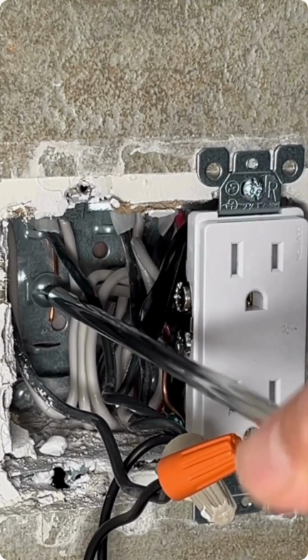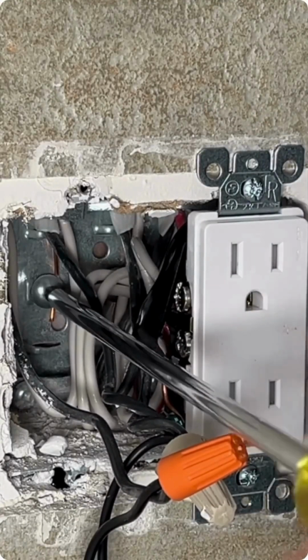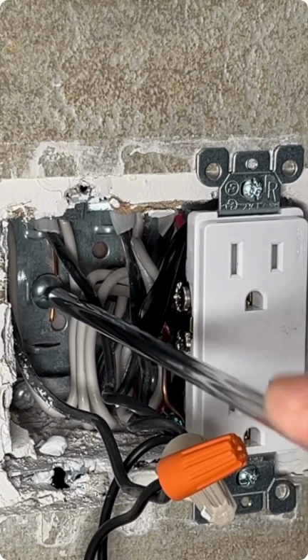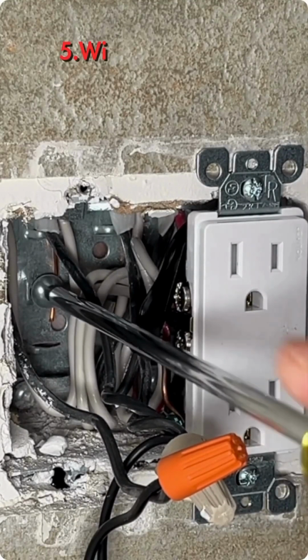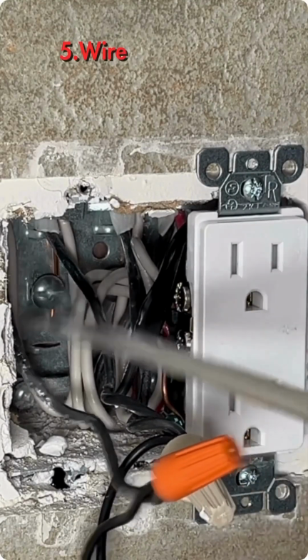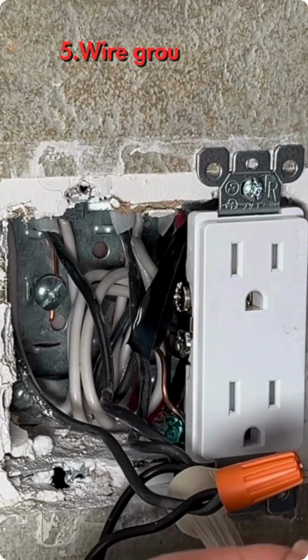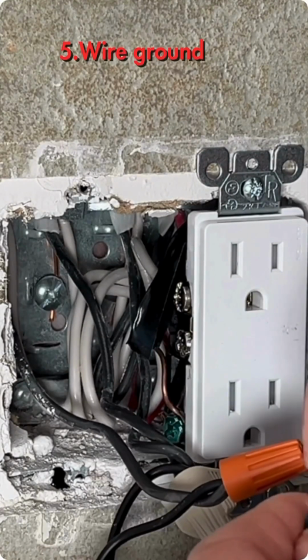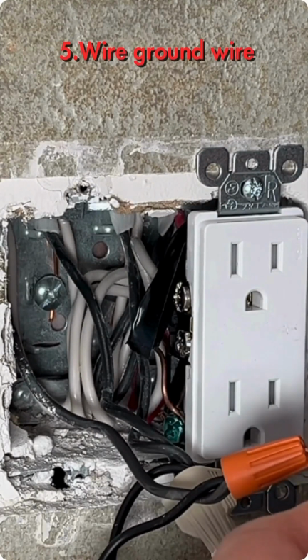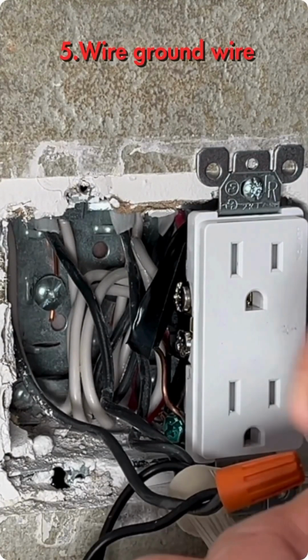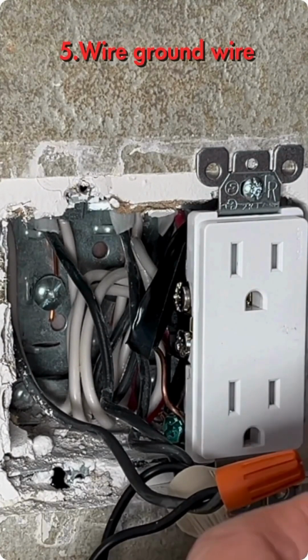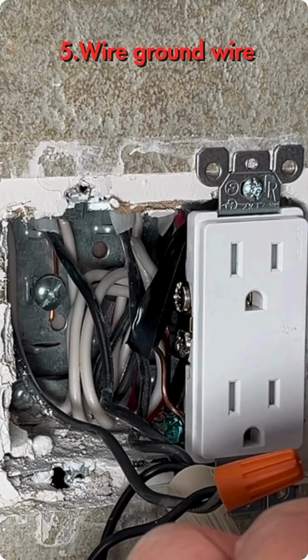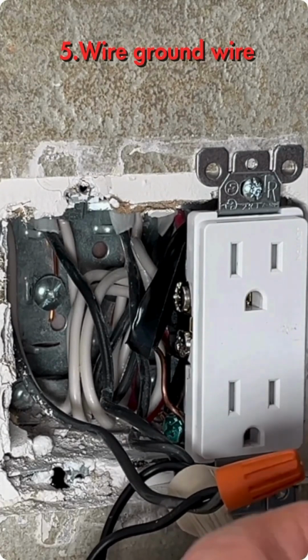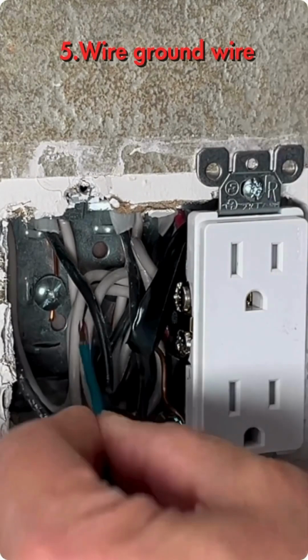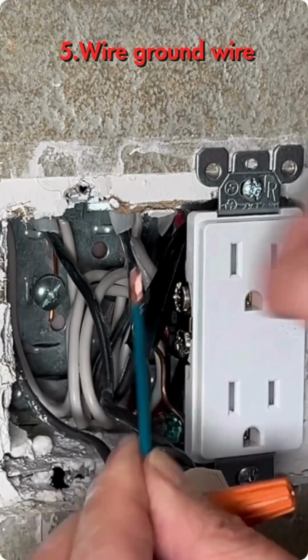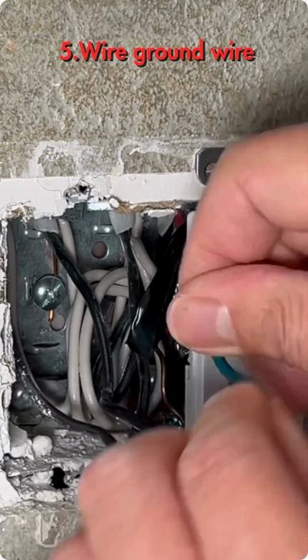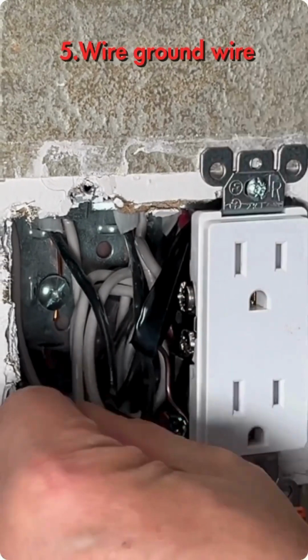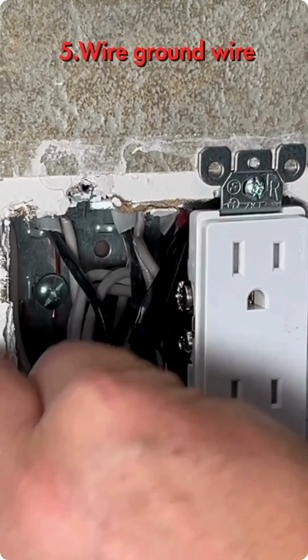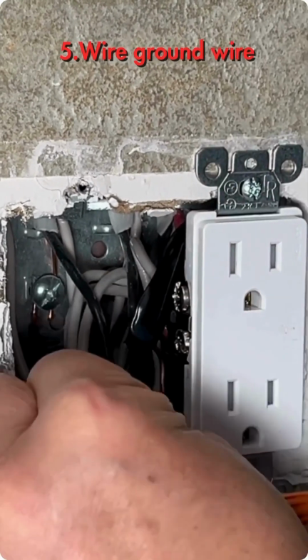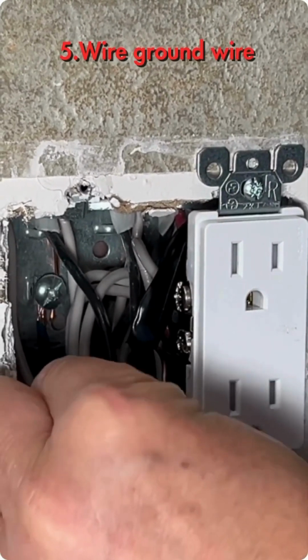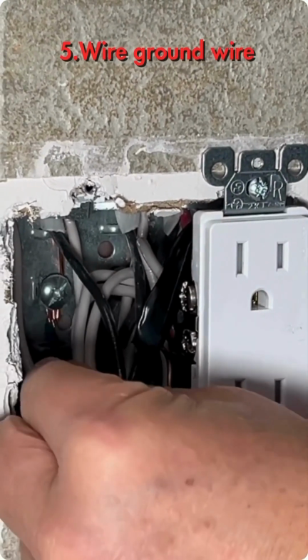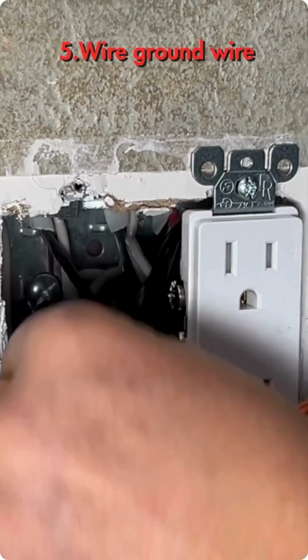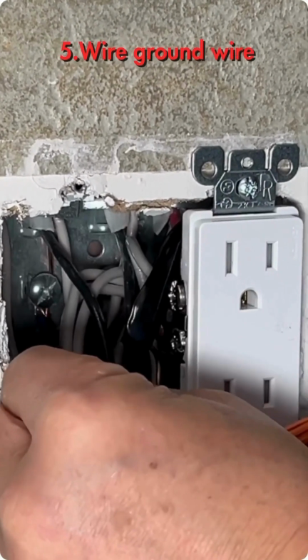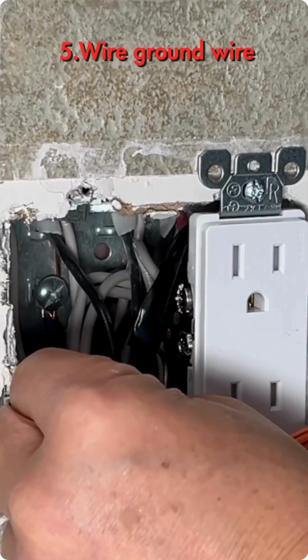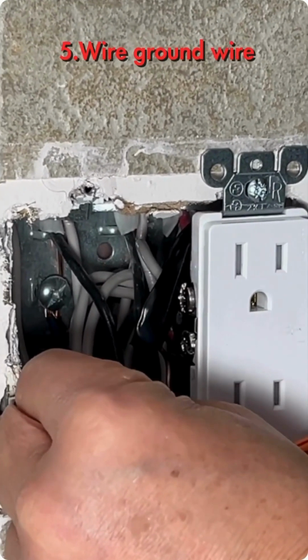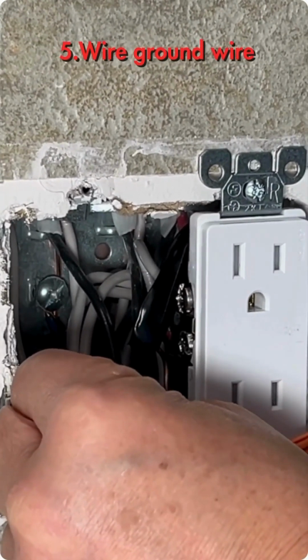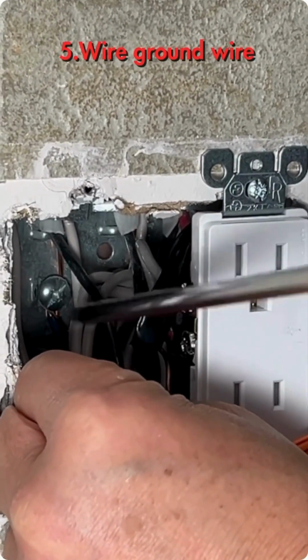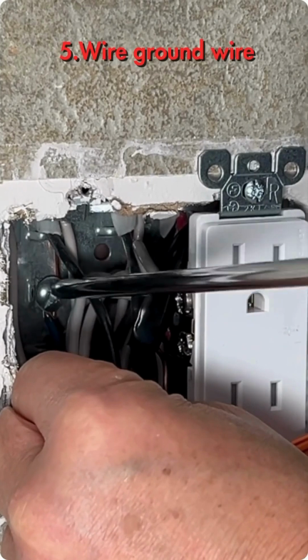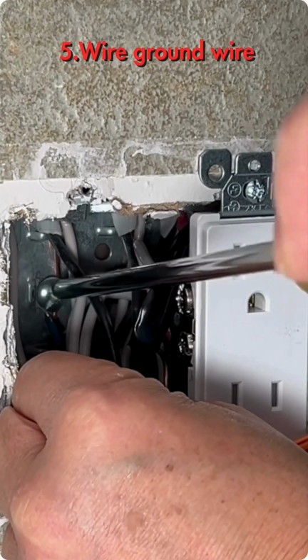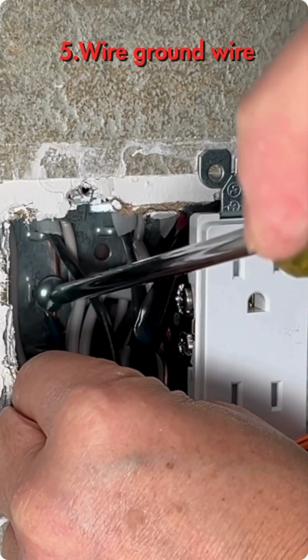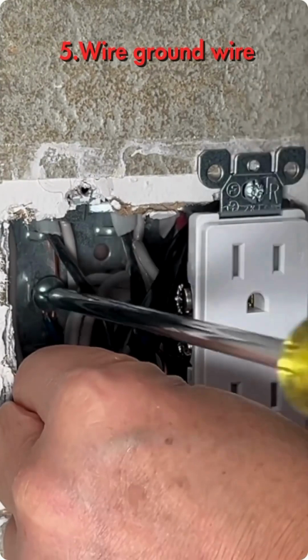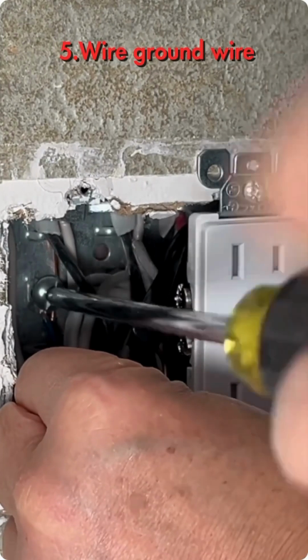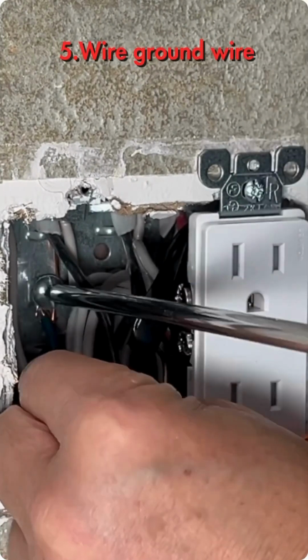Loosen the ground screw on the electrical box, then connect the green wire from the dimmer switch to the ground screw and tighten it up.